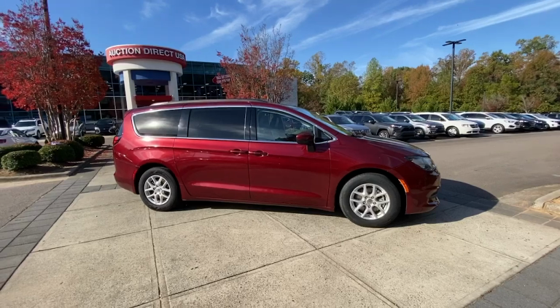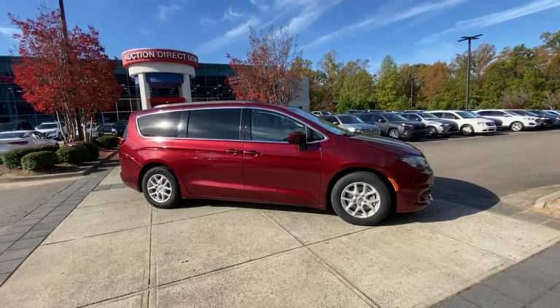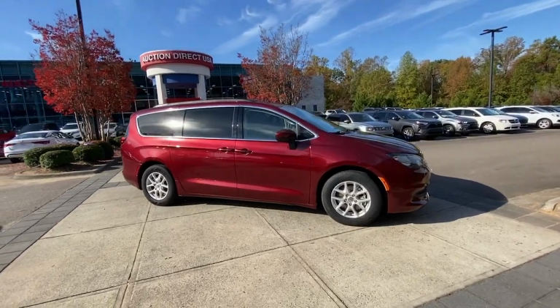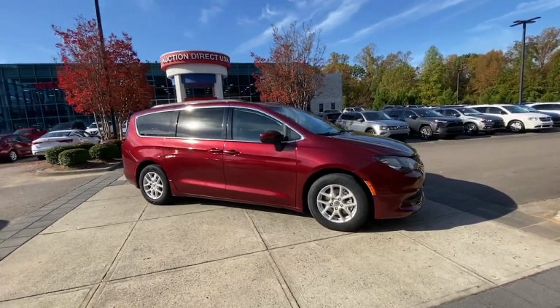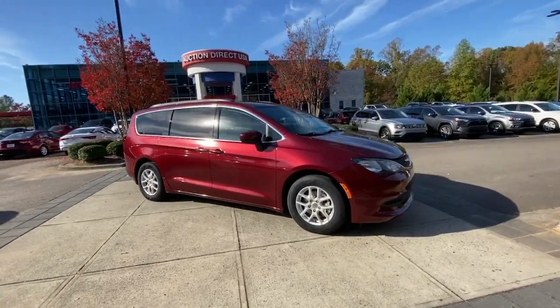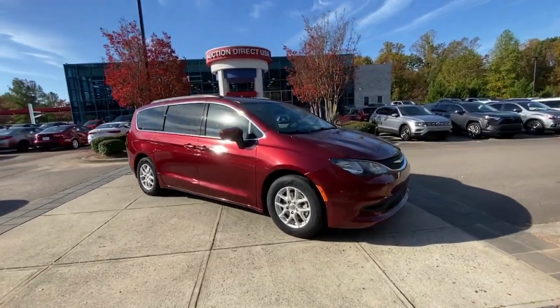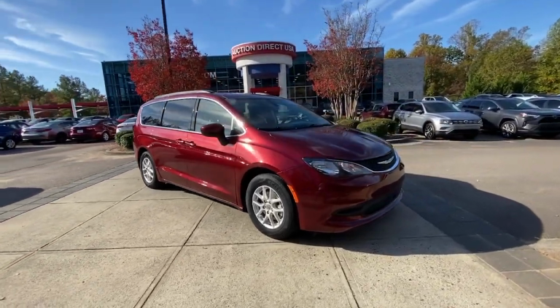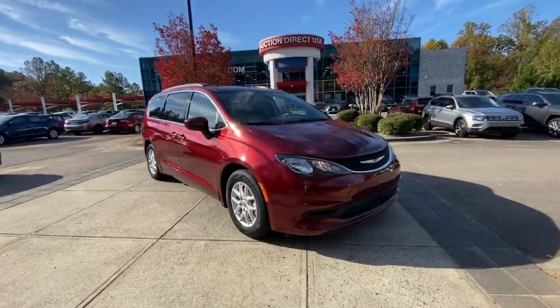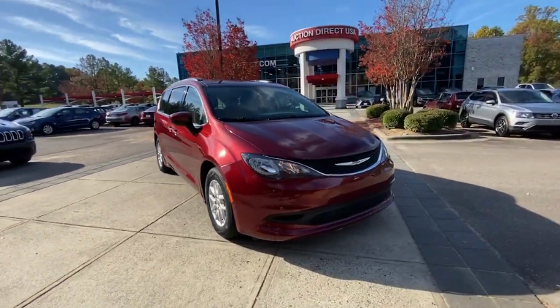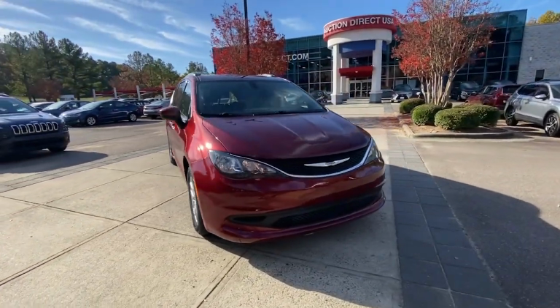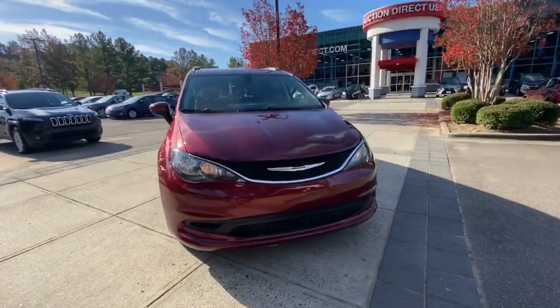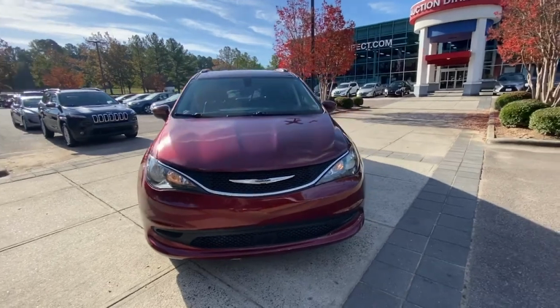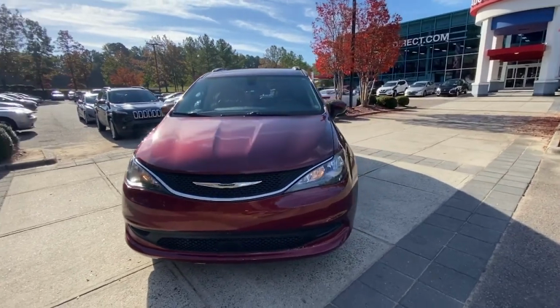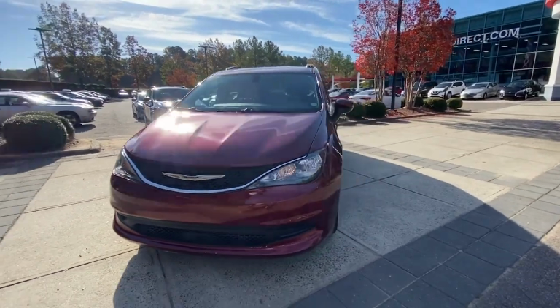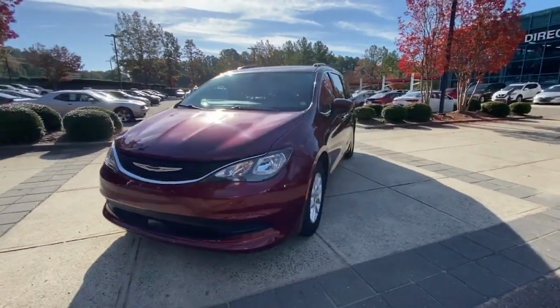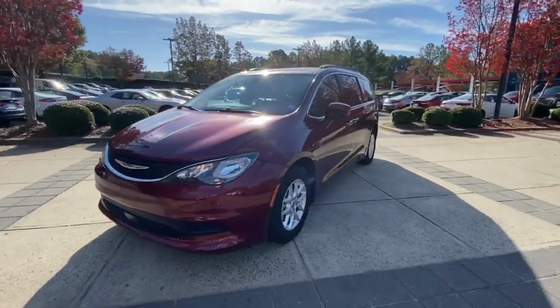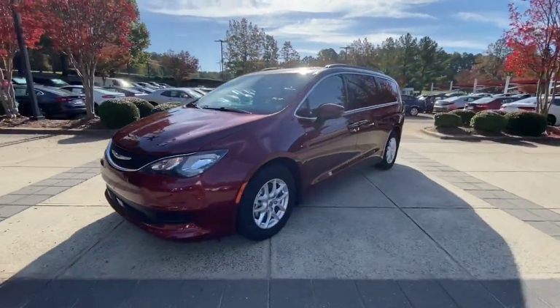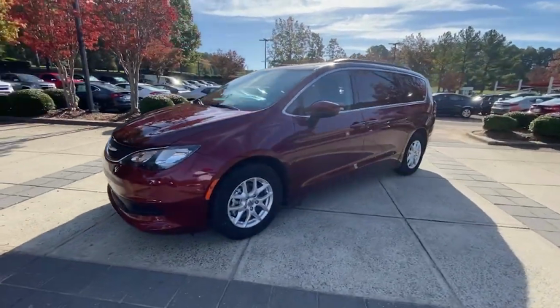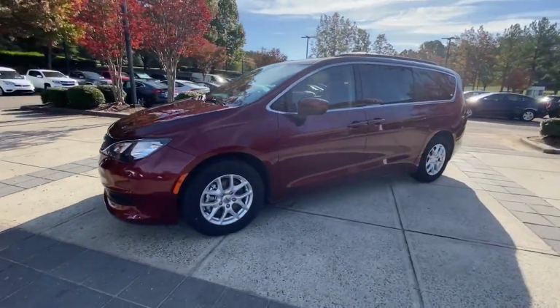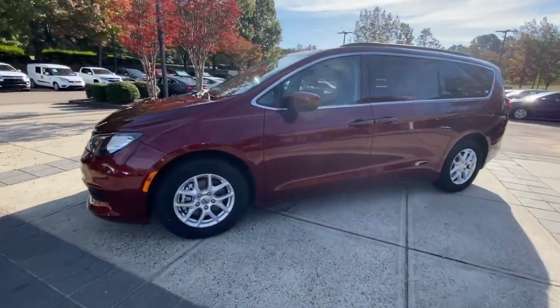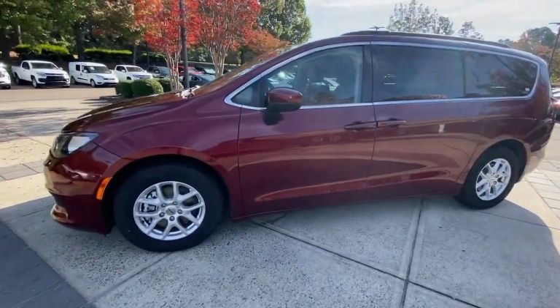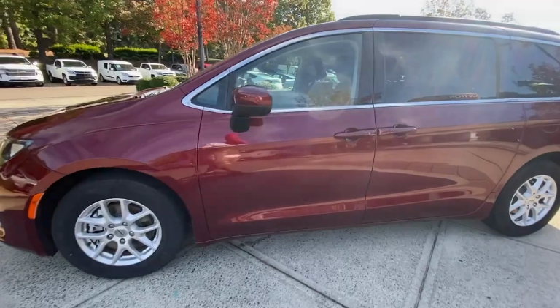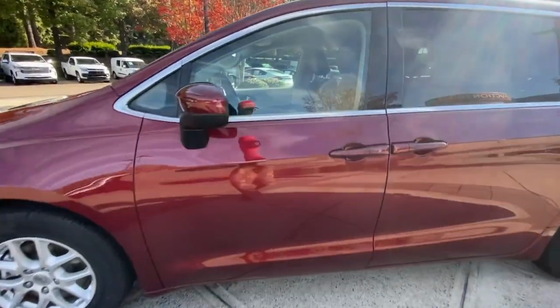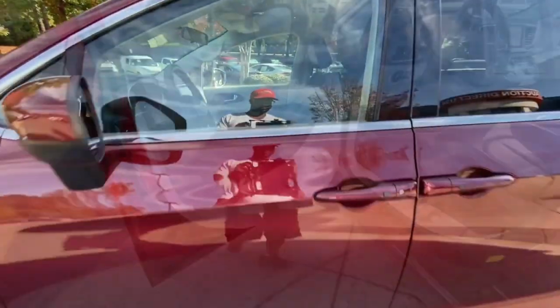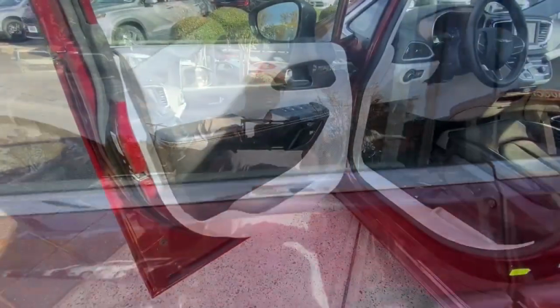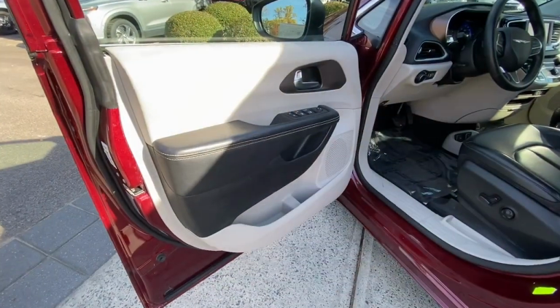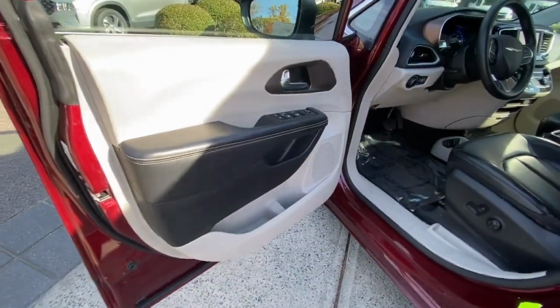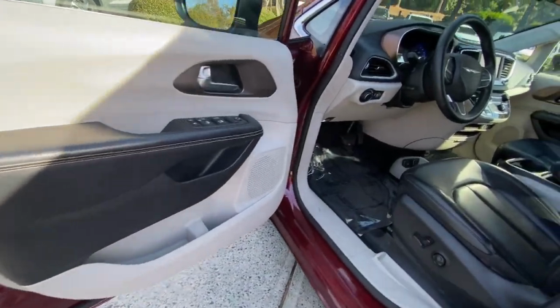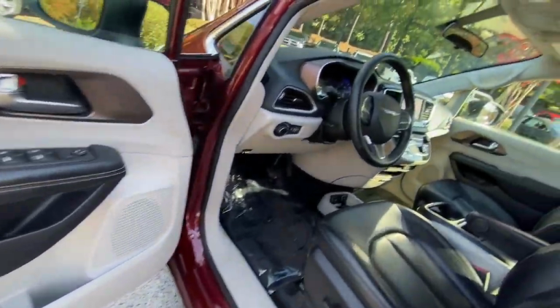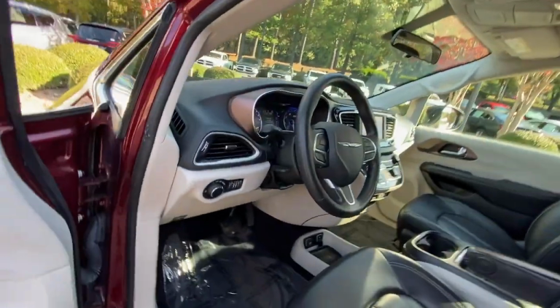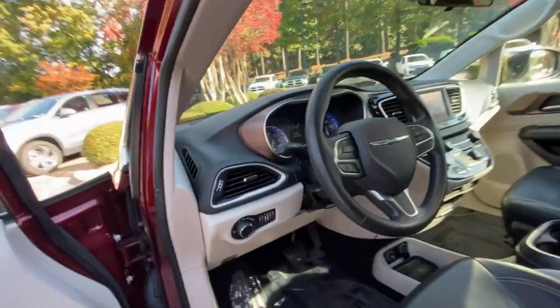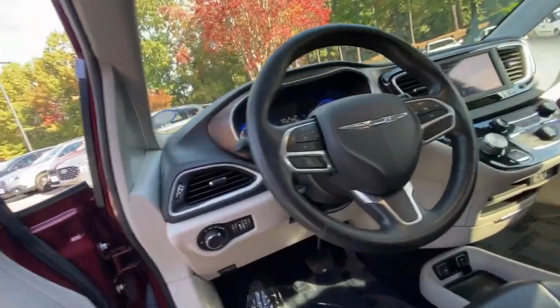Get a feel for the 2021 Chrysler Voyager. With less than 70,000 miles on the odometer, this vehicle stands out from the rest. Give your passengers the comfort and convenience they deserve in this feature-rich Voyager.